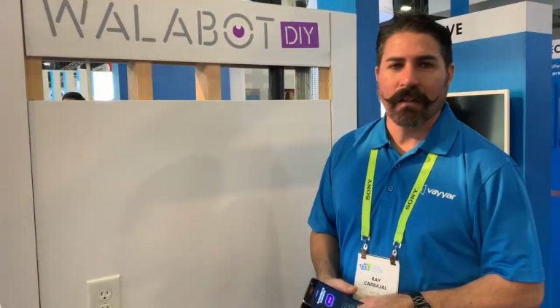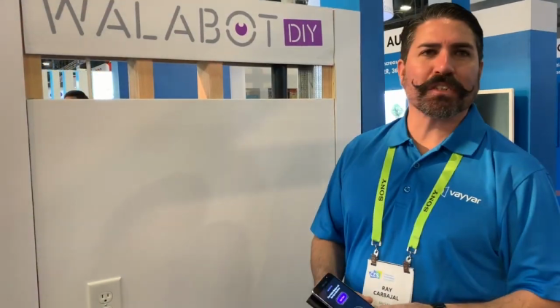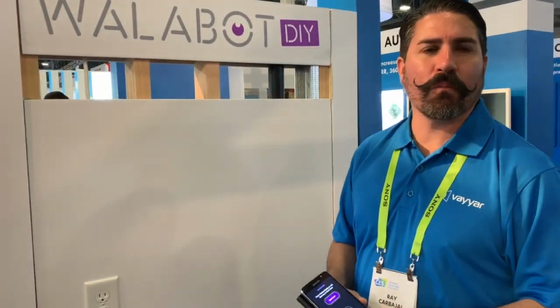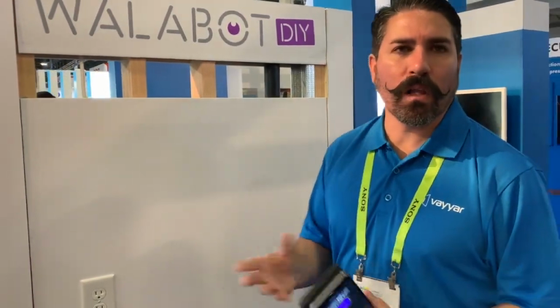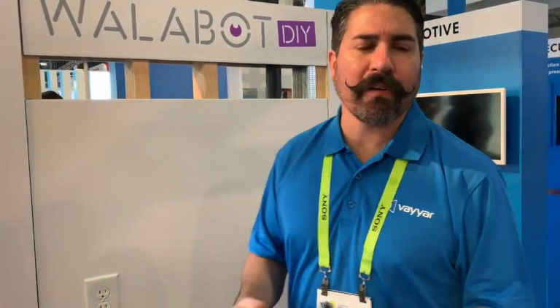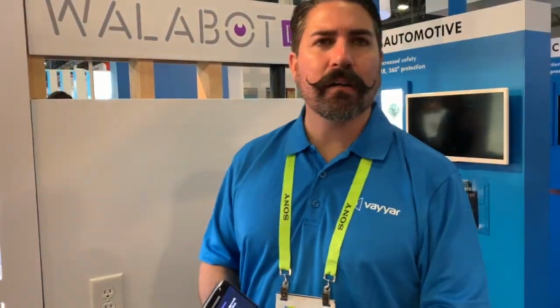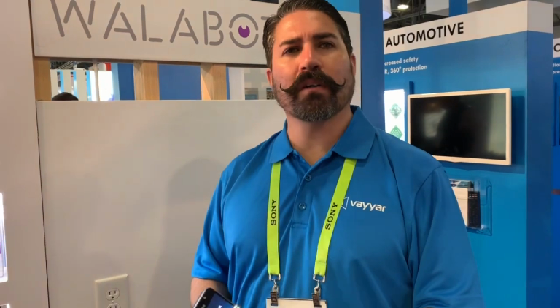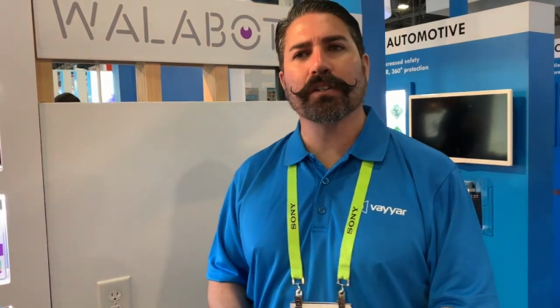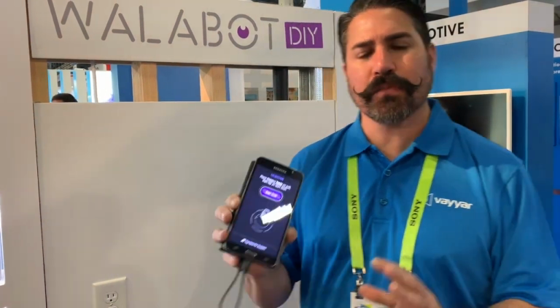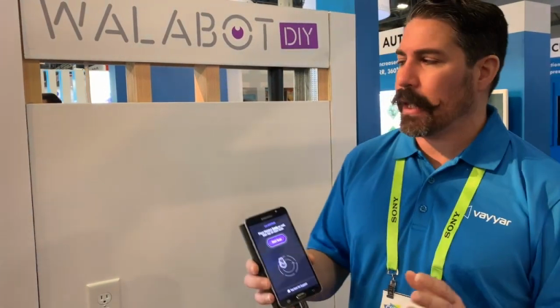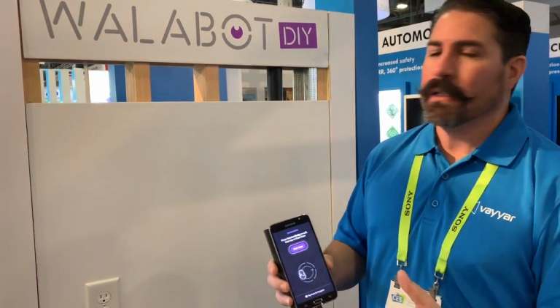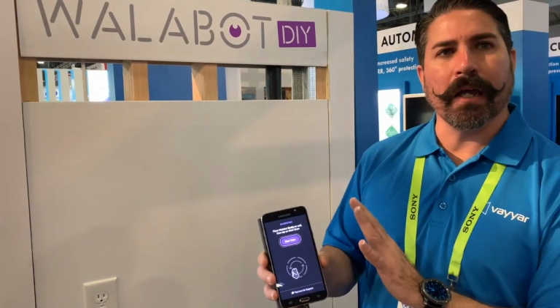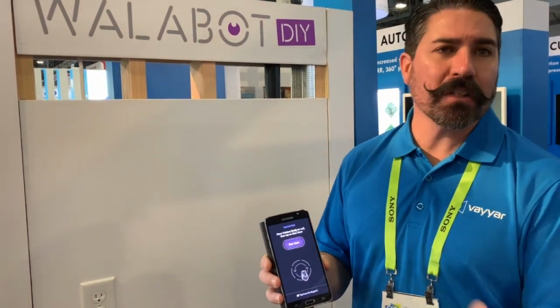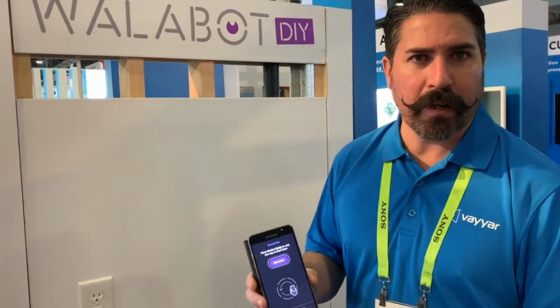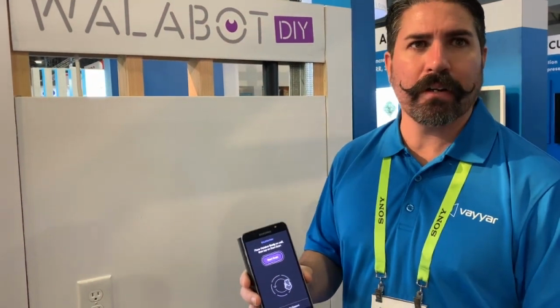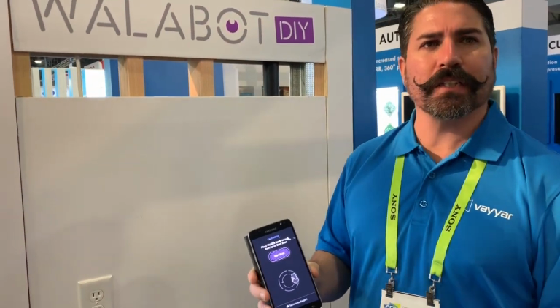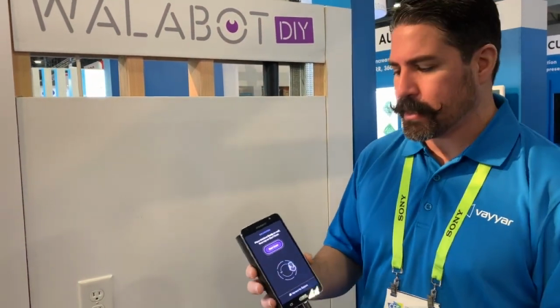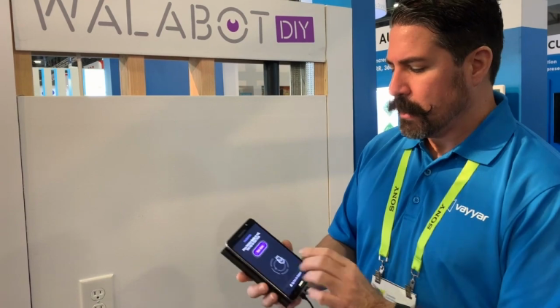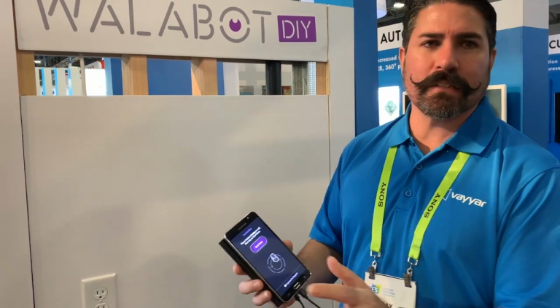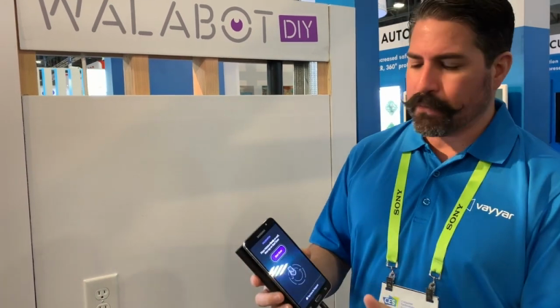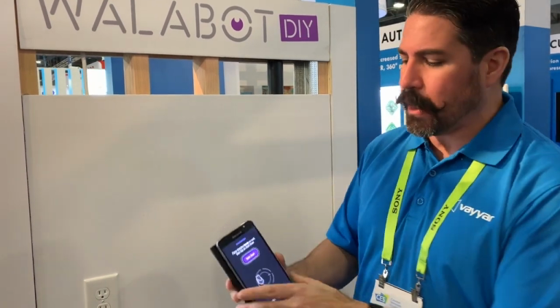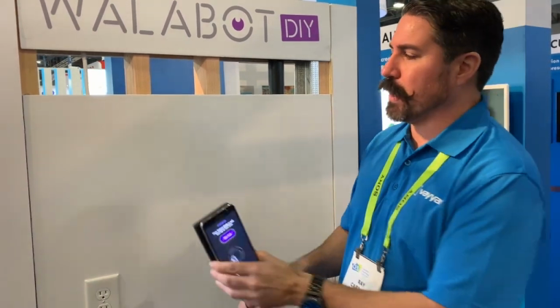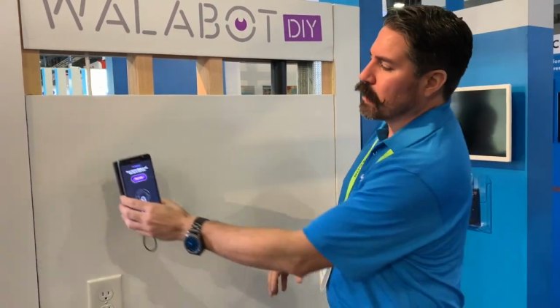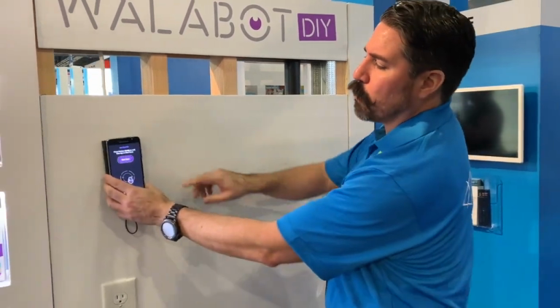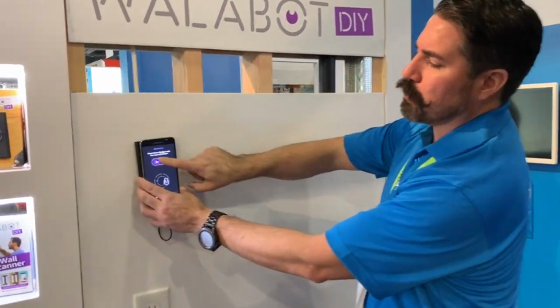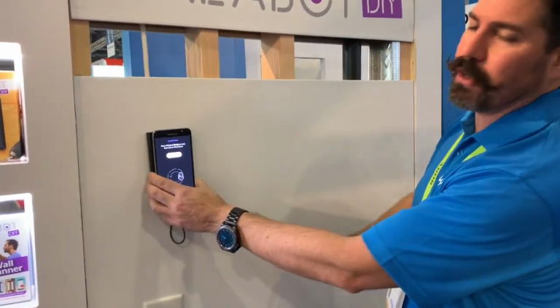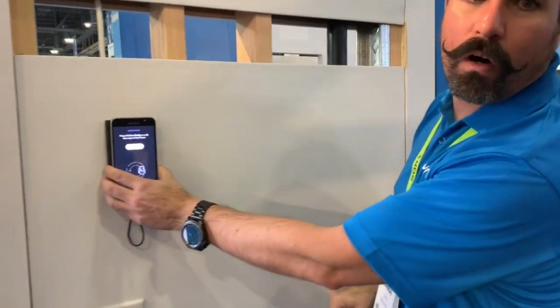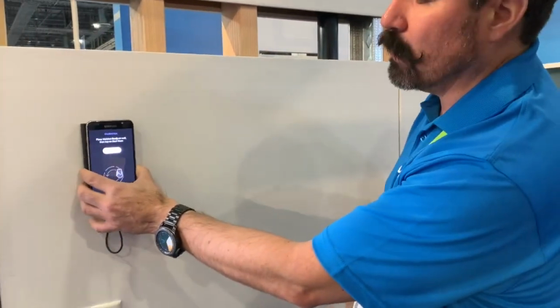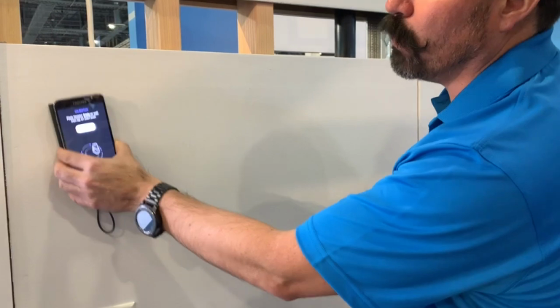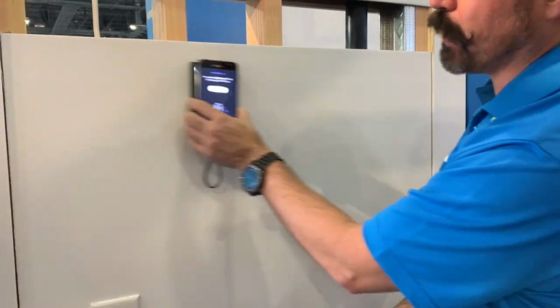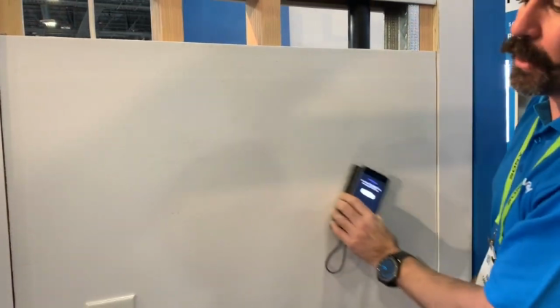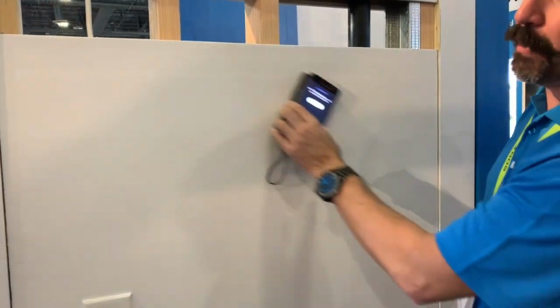My name is Ray, I'm with Wallabot Vyar, and our technology is for a smart stud finder here at CES. This device will actually go on your wall, you'll scan your wall, almost like you're calibrating a GPS.